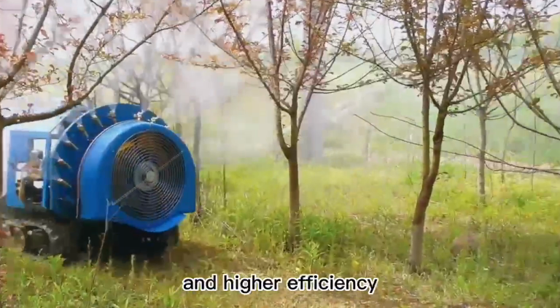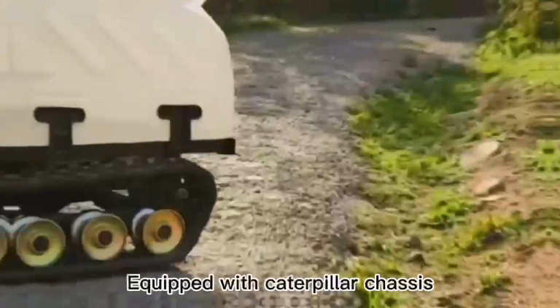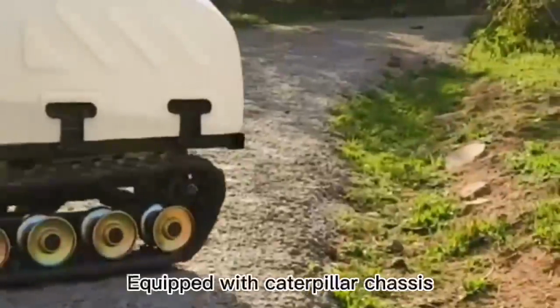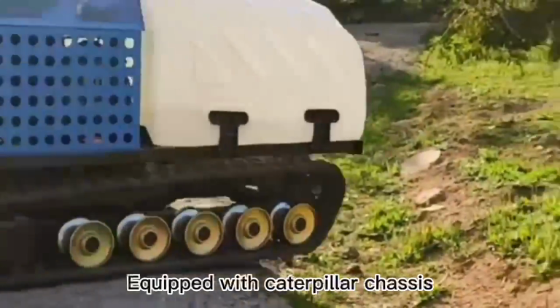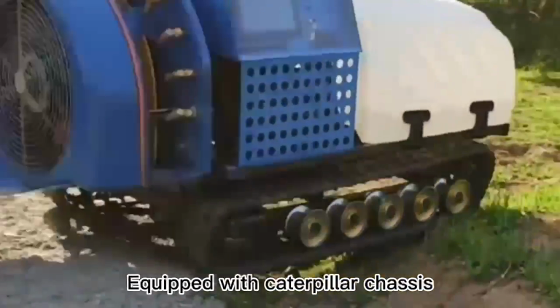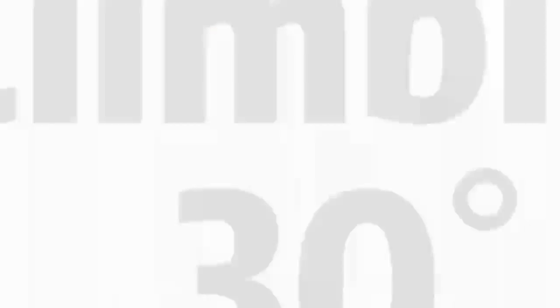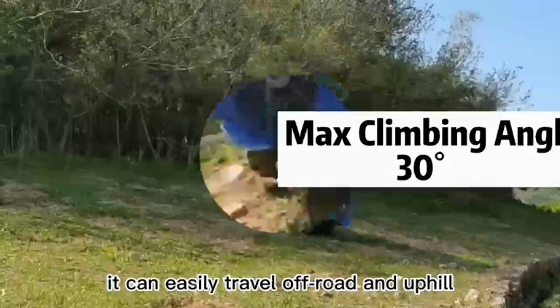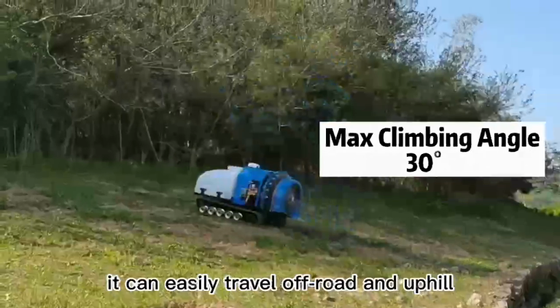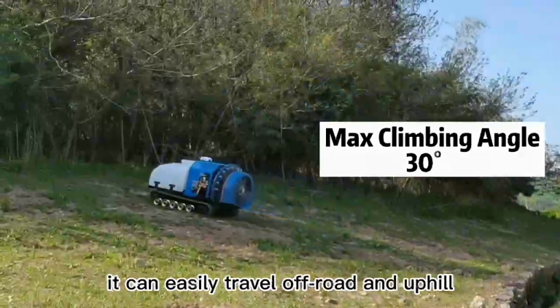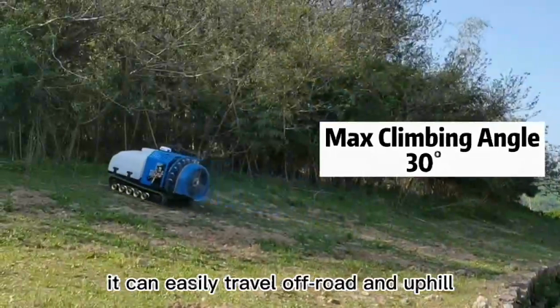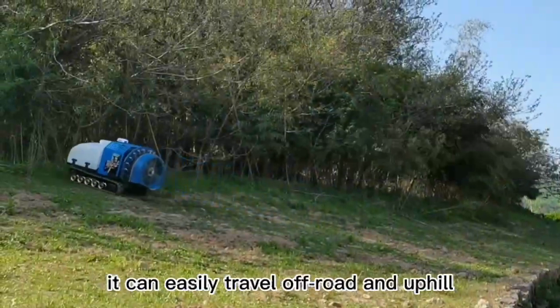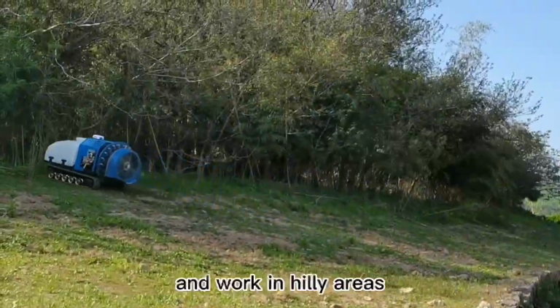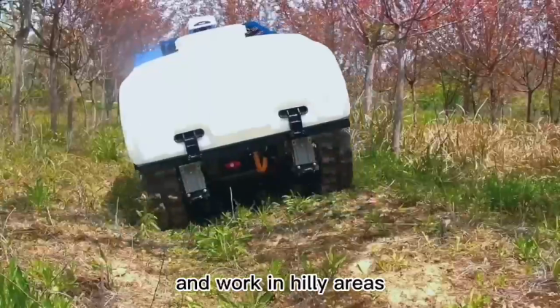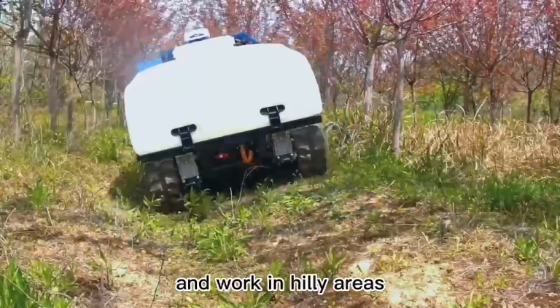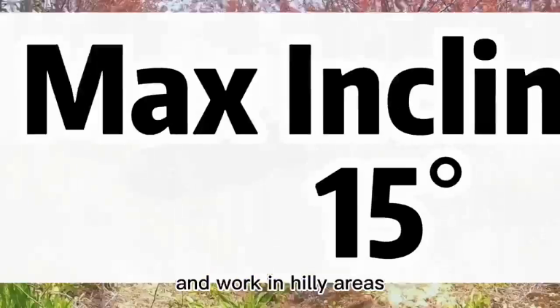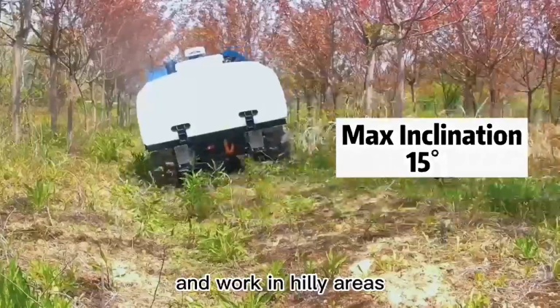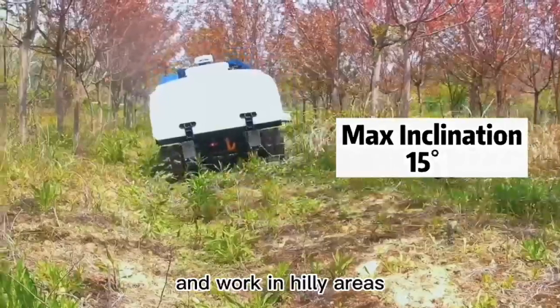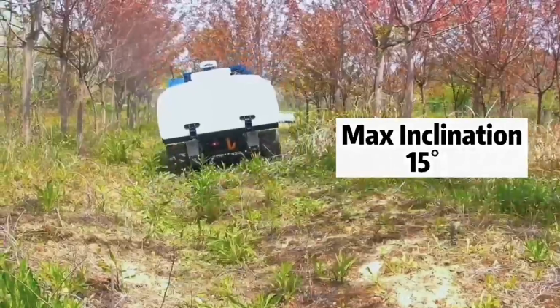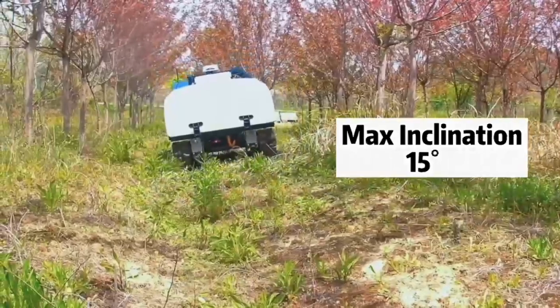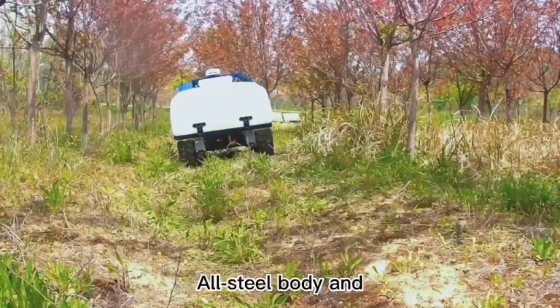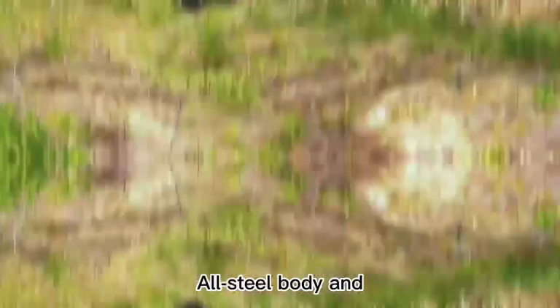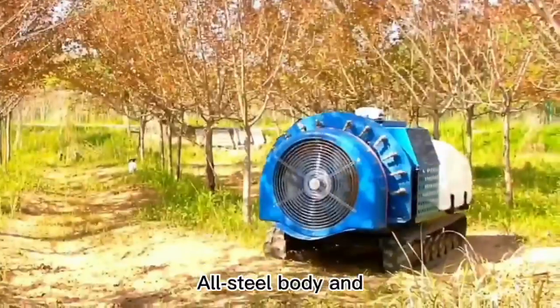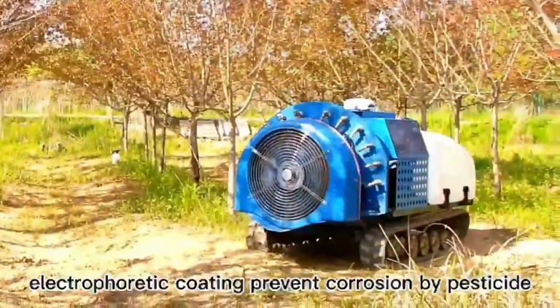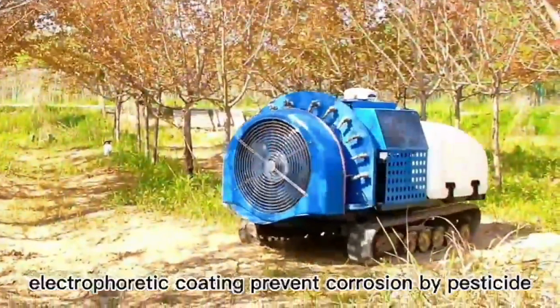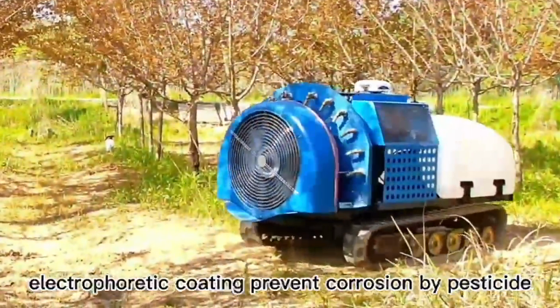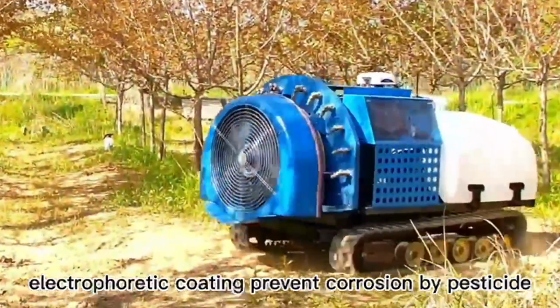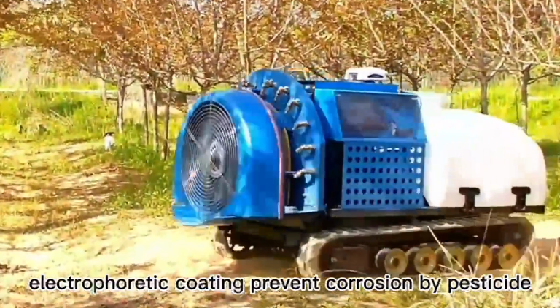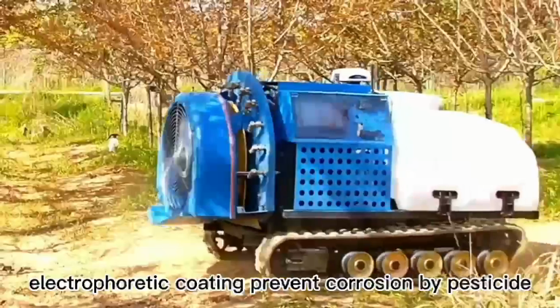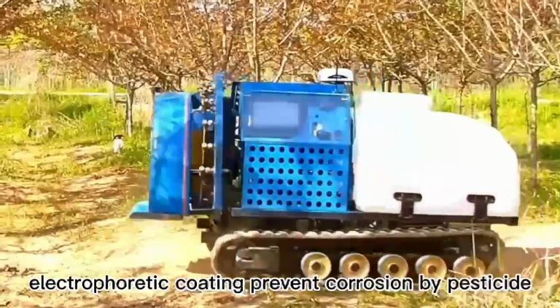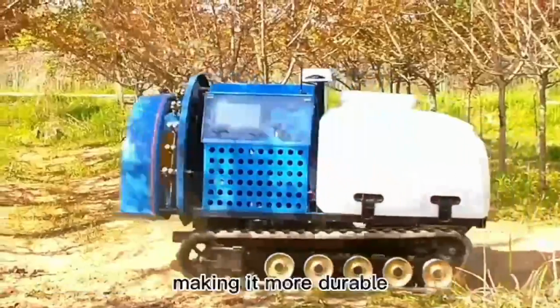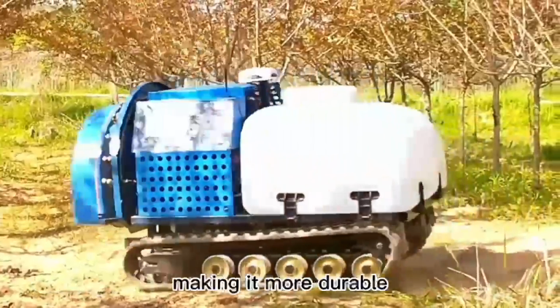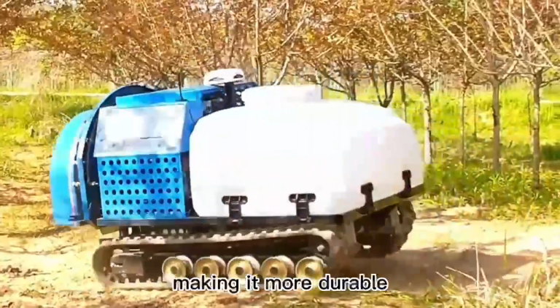Equipped with a caterpillar chassis, it can easily travel off-road and uphill and work in hilly areas. The all-steel body and electrophoretic coating prevent corrosion by pesticides, making it more durable.